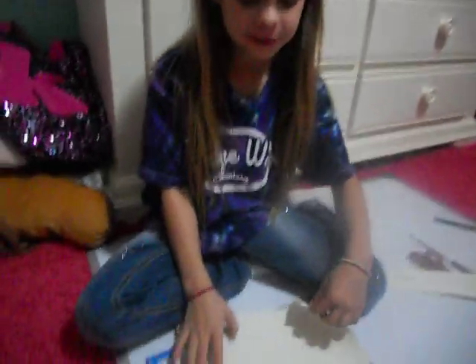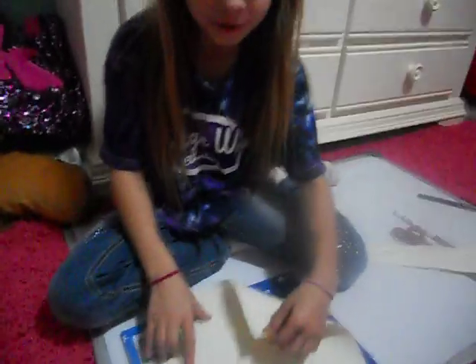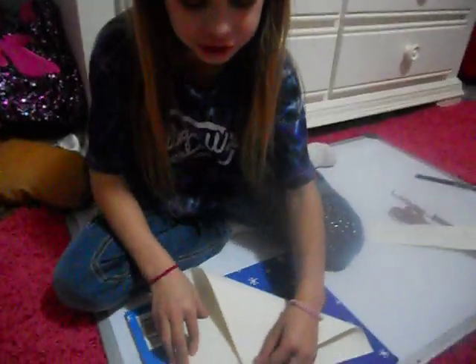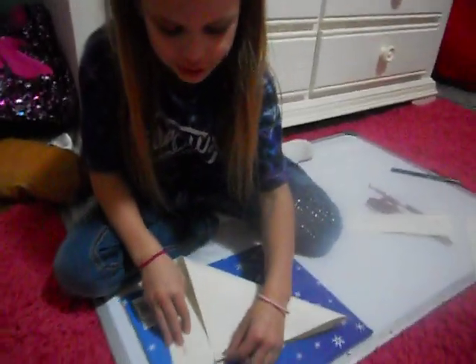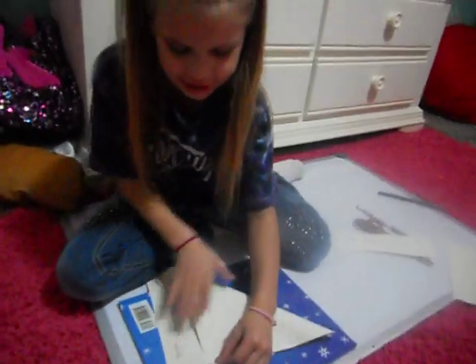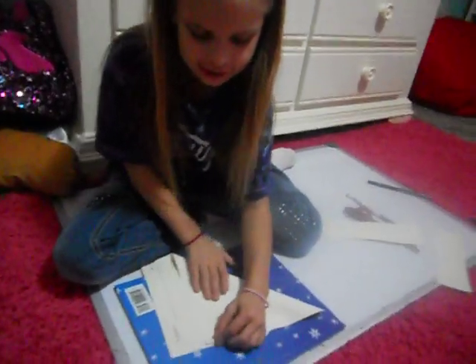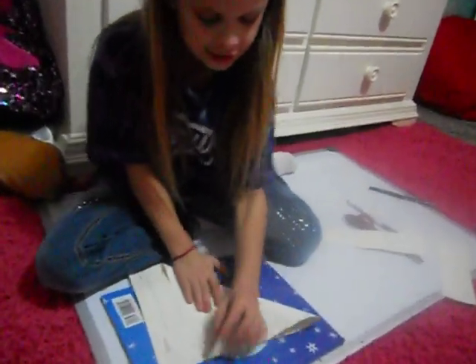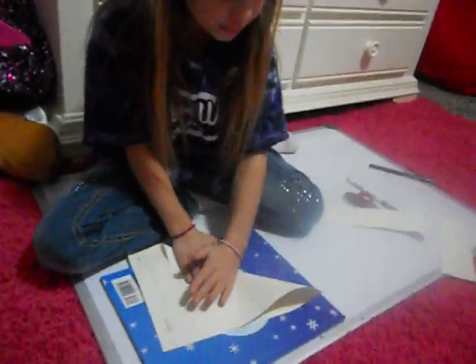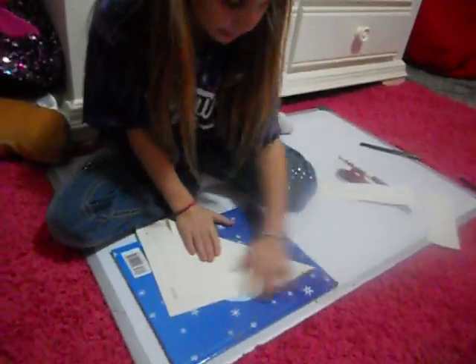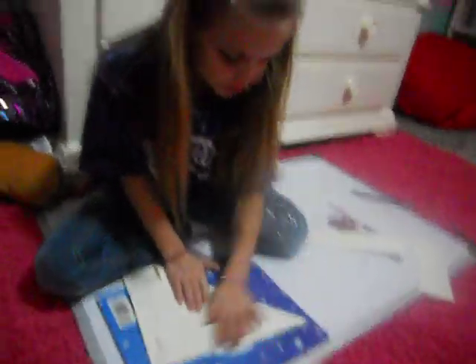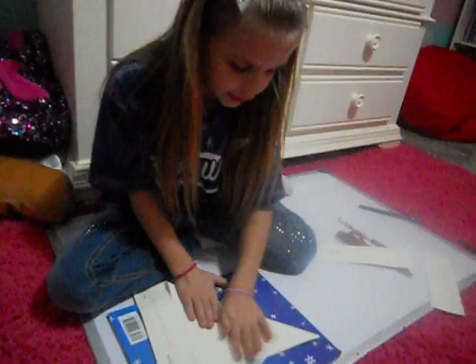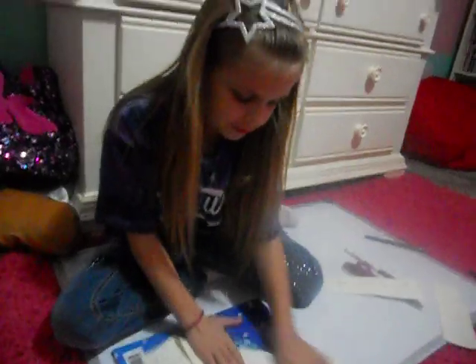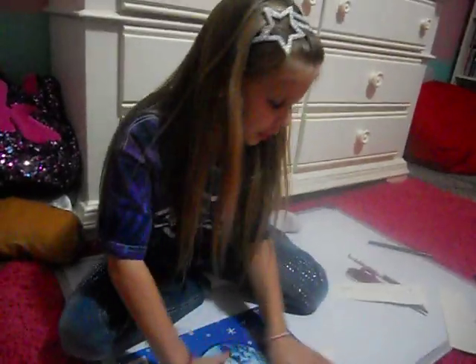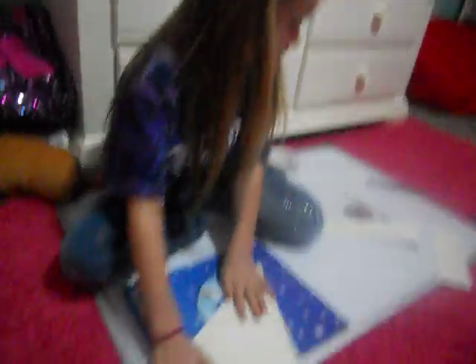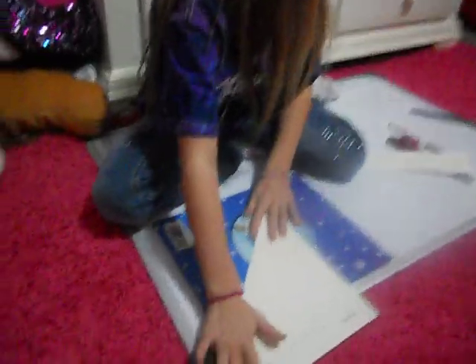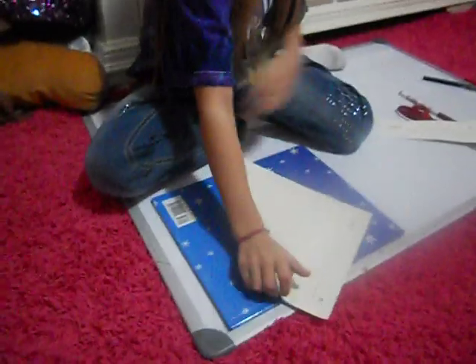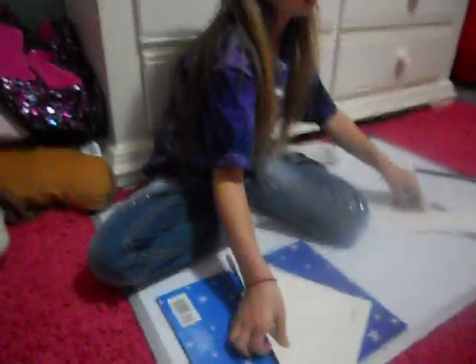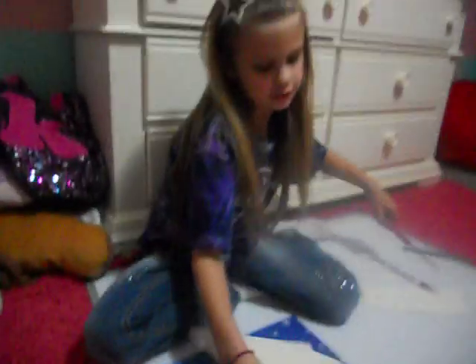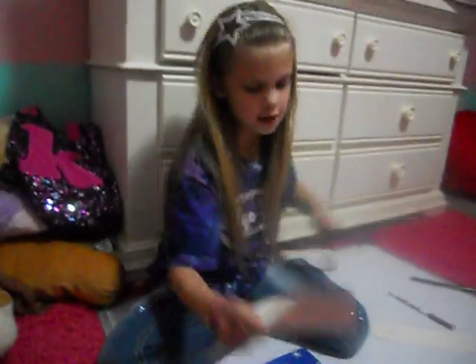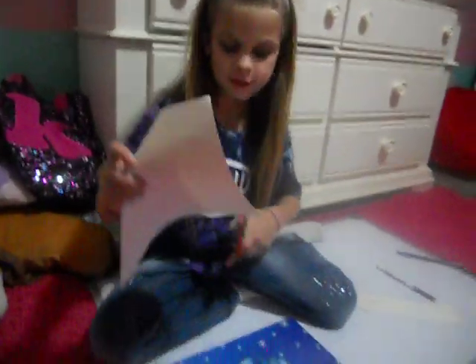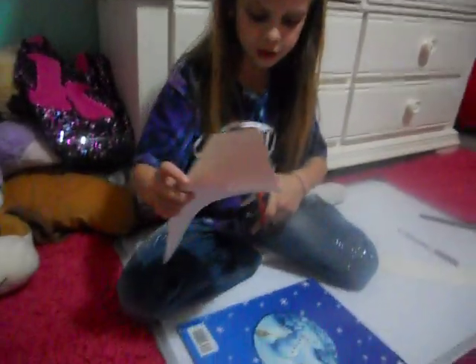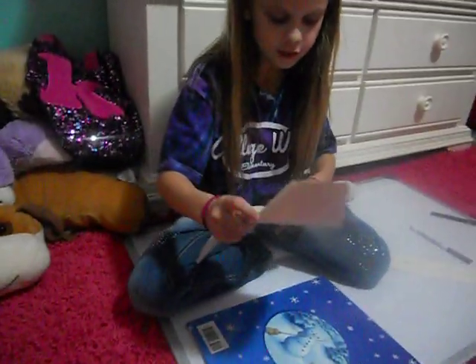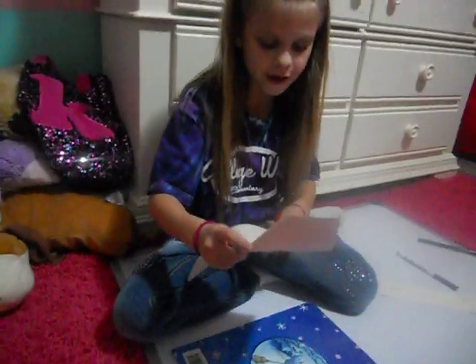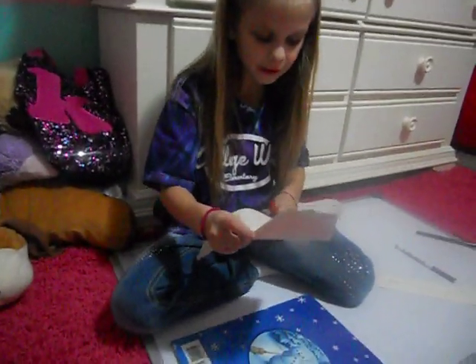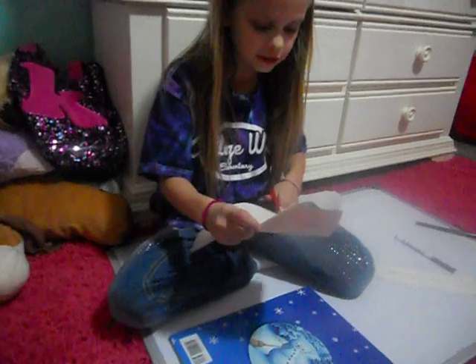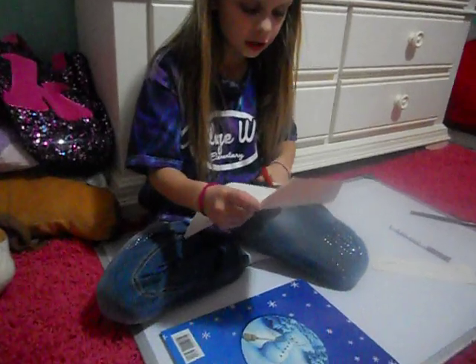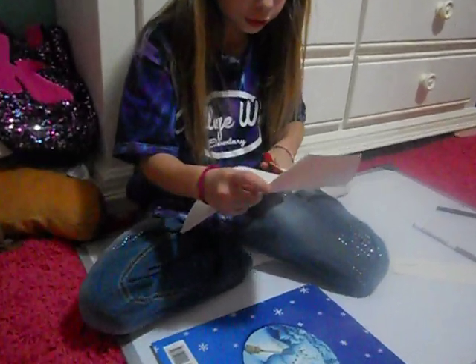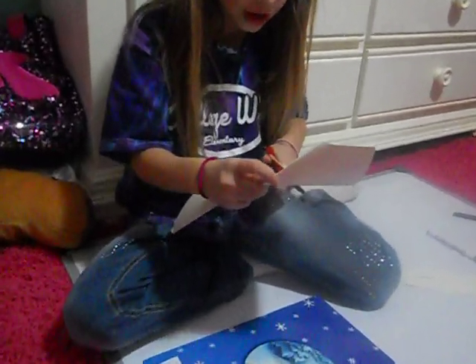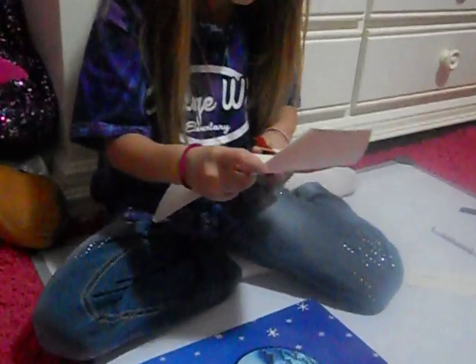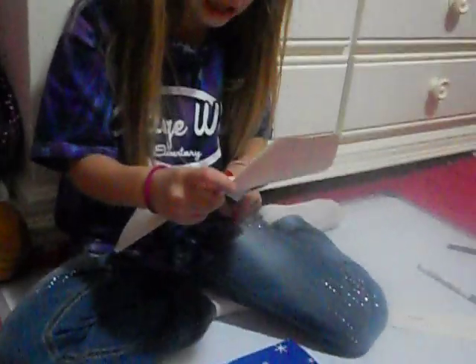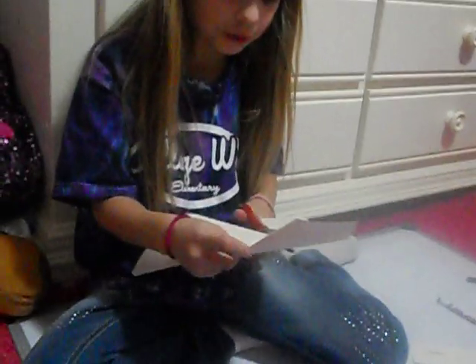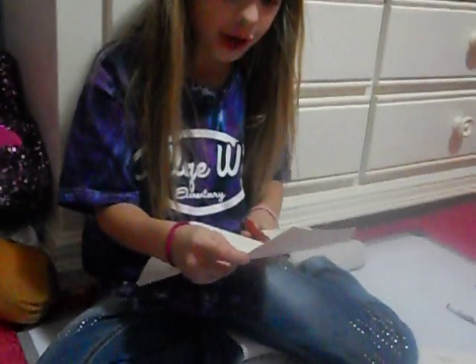So first you do this because you want it to be really good. And then you cut that. If your parents don't let you have scissors, just ask your mom or dad.